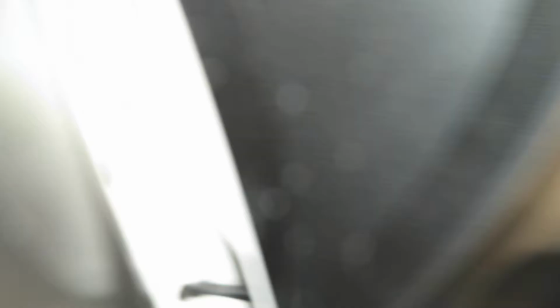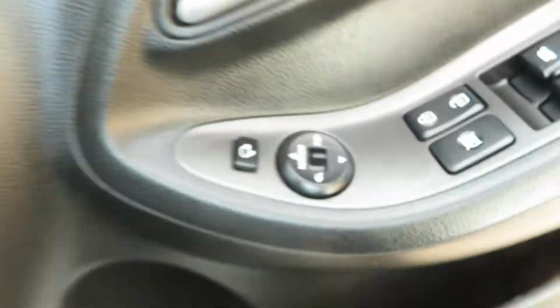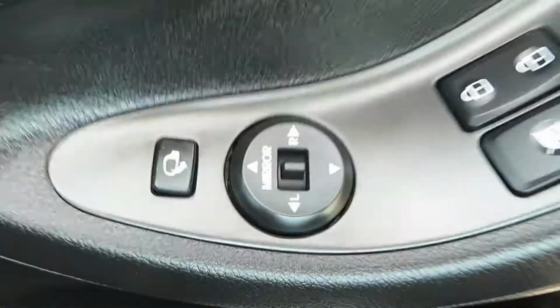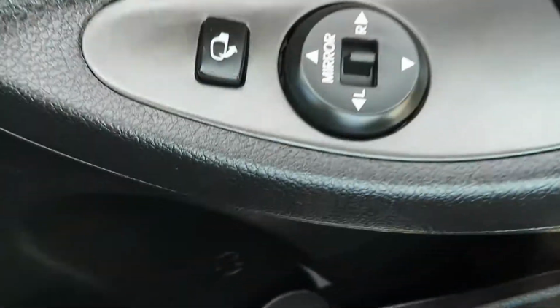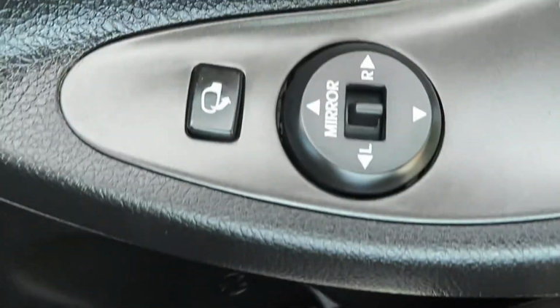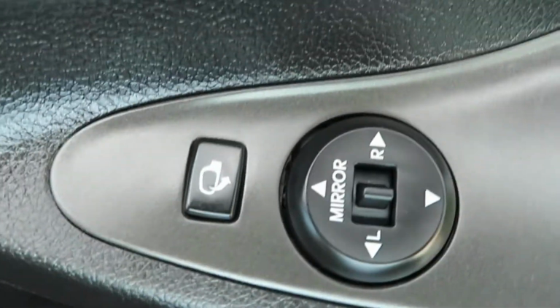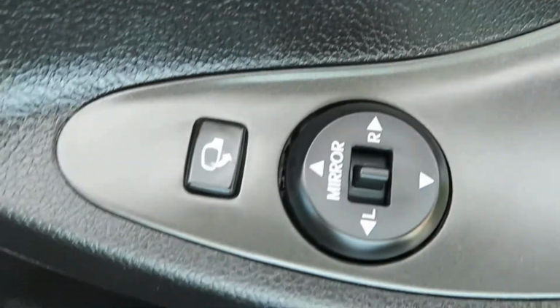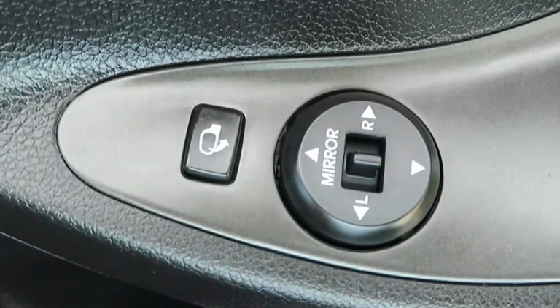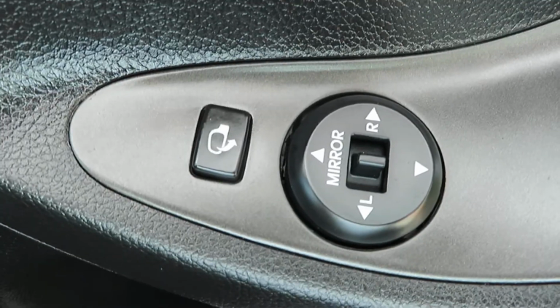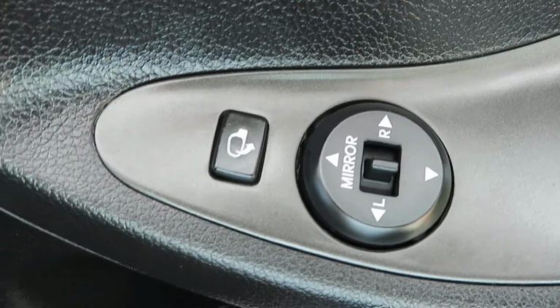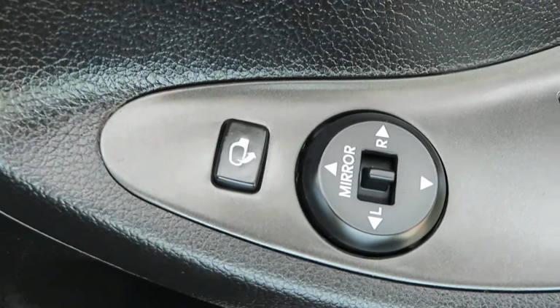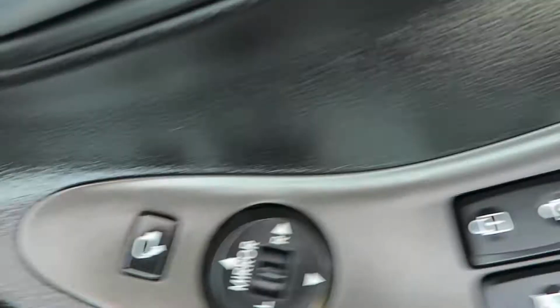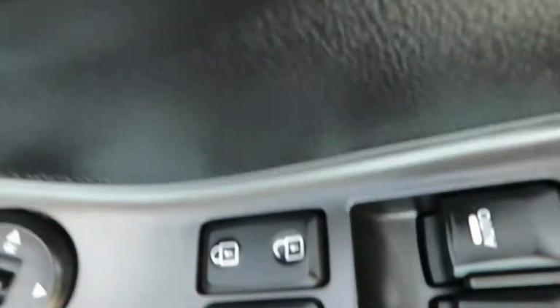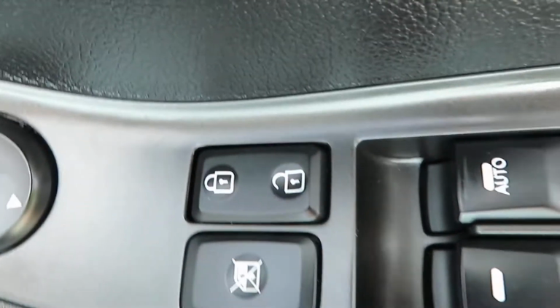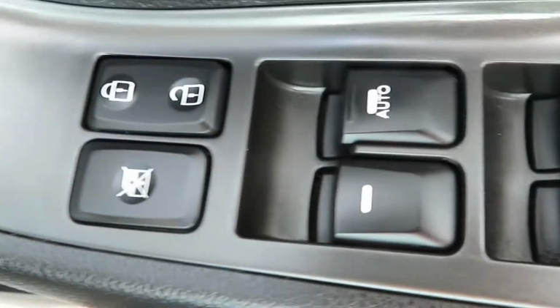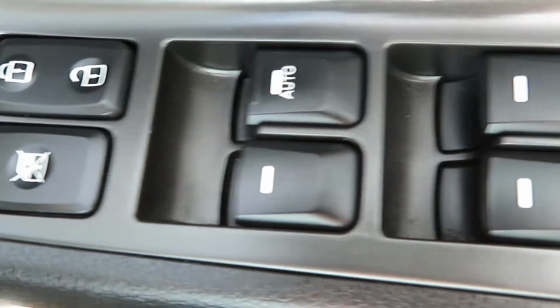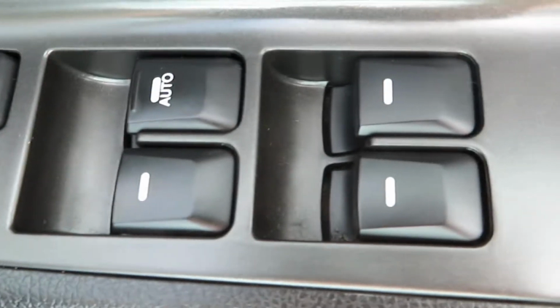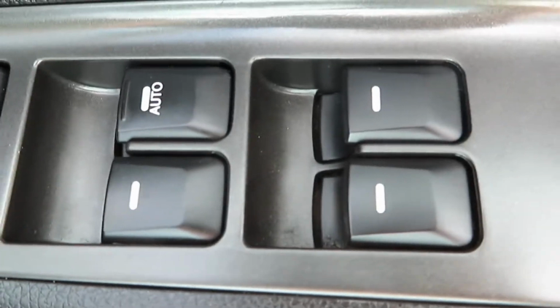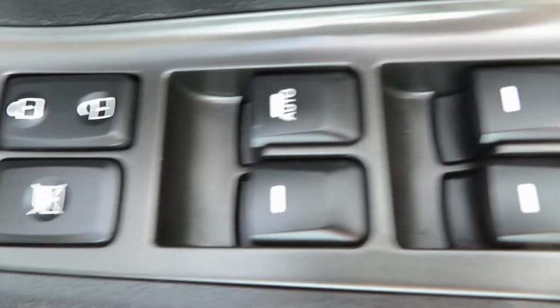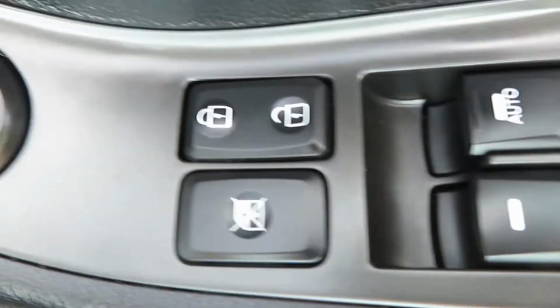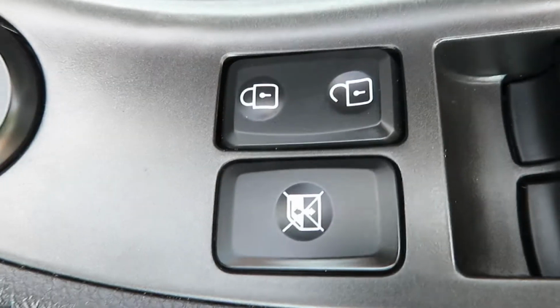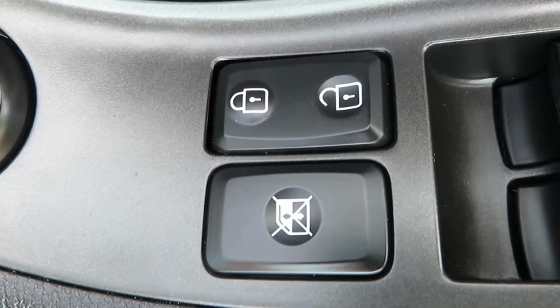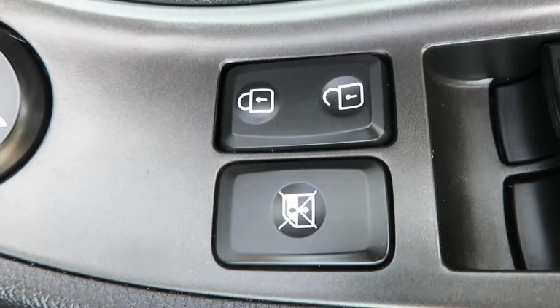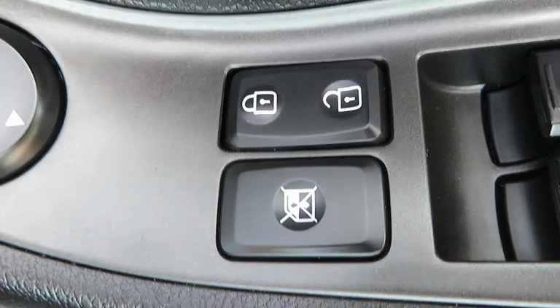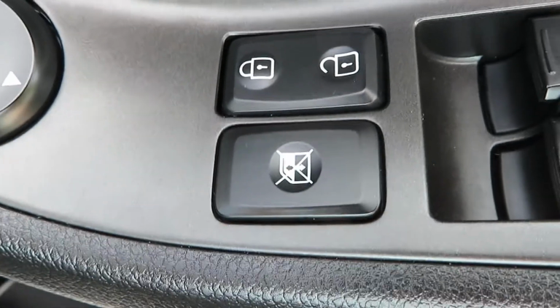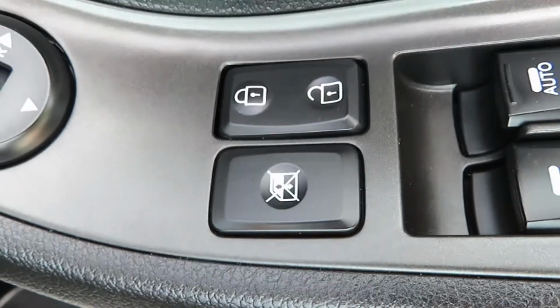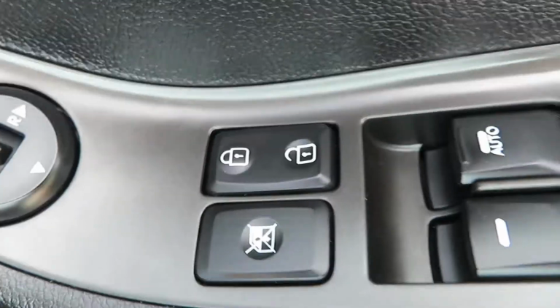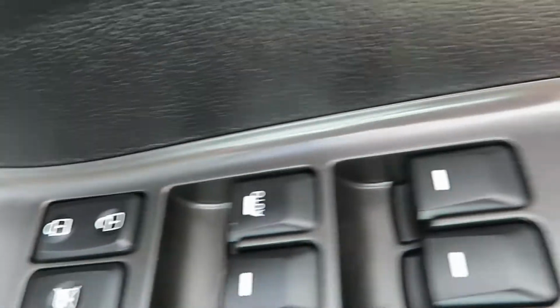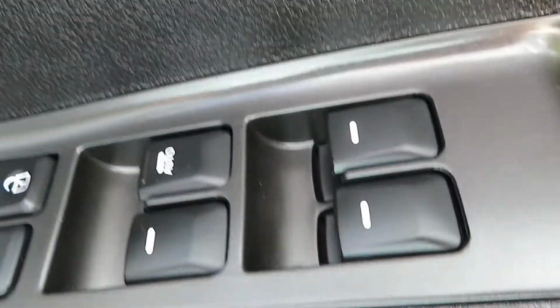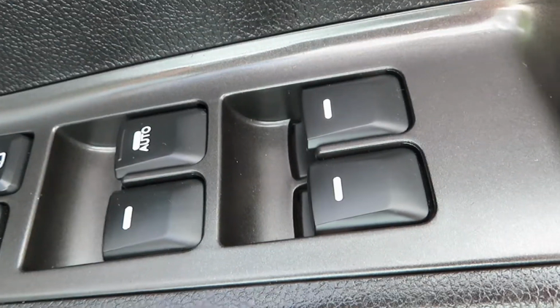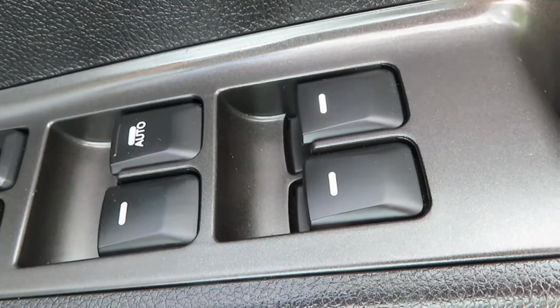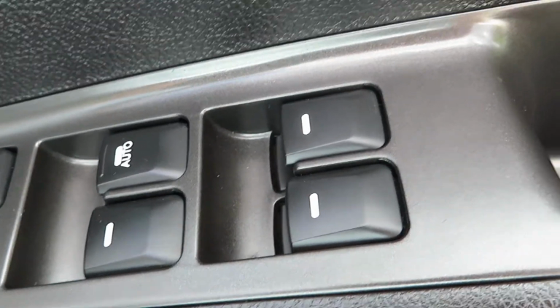On the door we've got electric mirrors that also fold in. Electric front and rear windows. And there's your central locking and also your window lock, so it stops the children playing with the back windows.